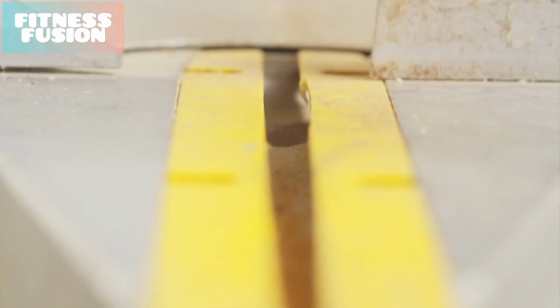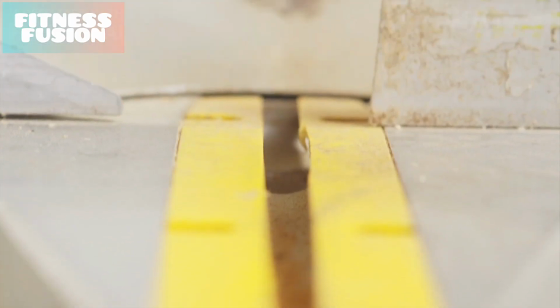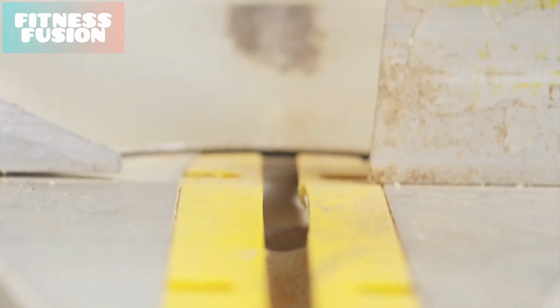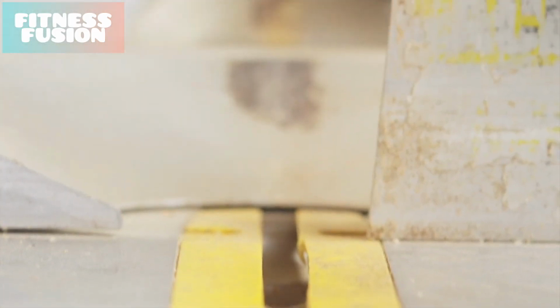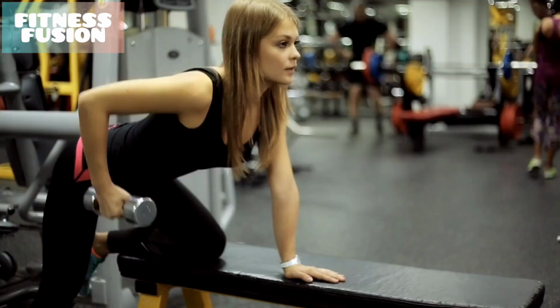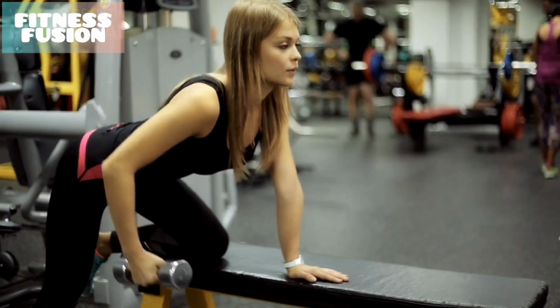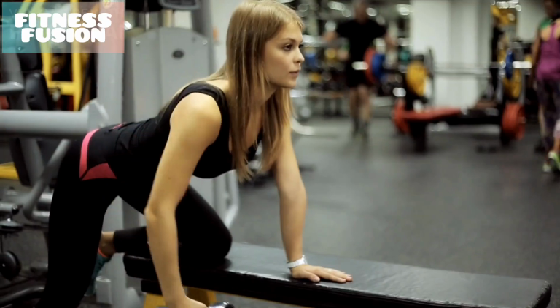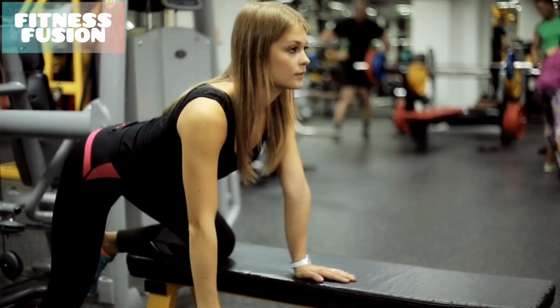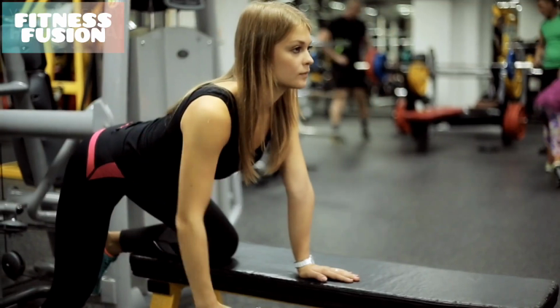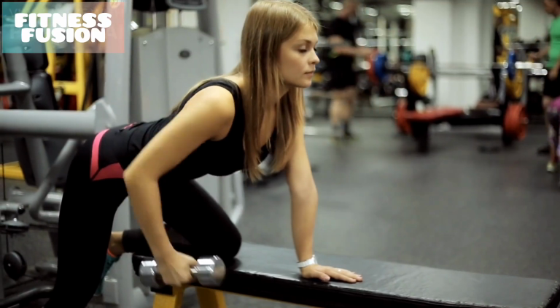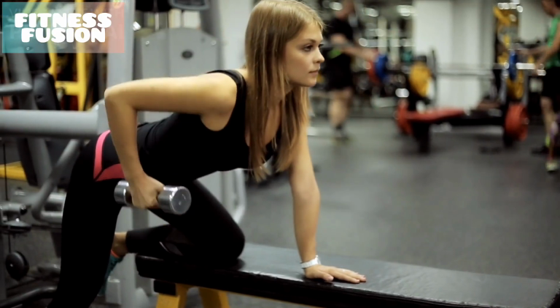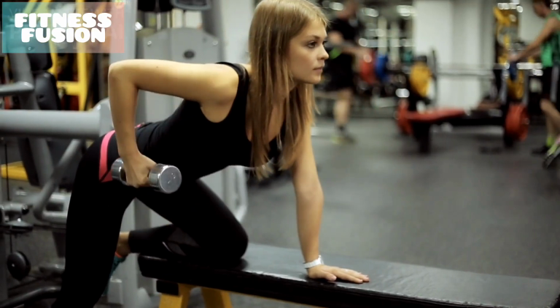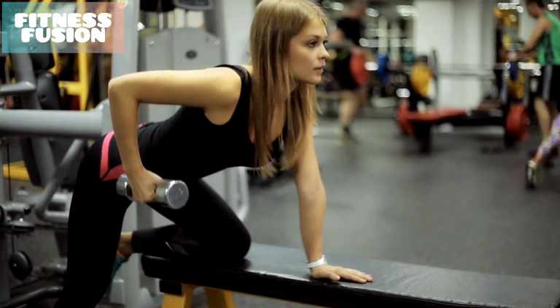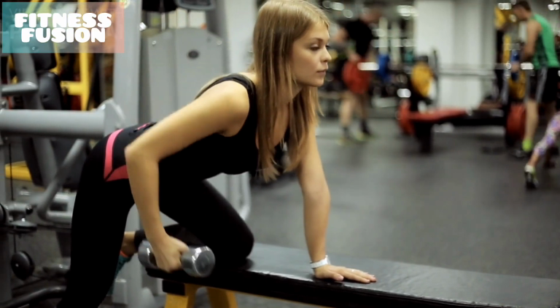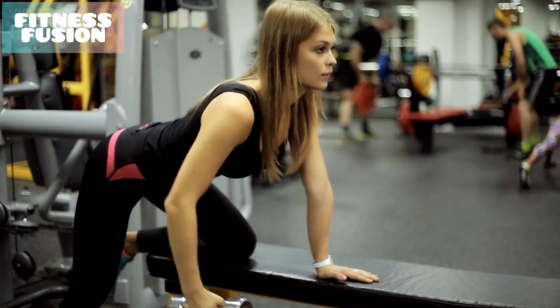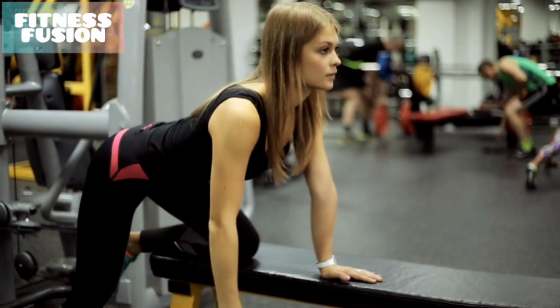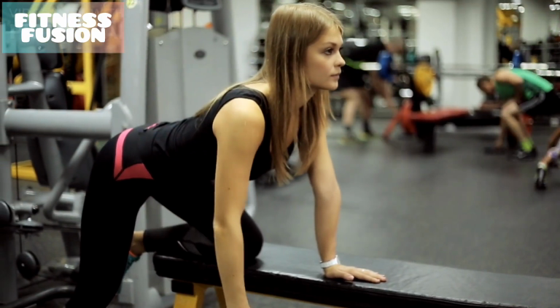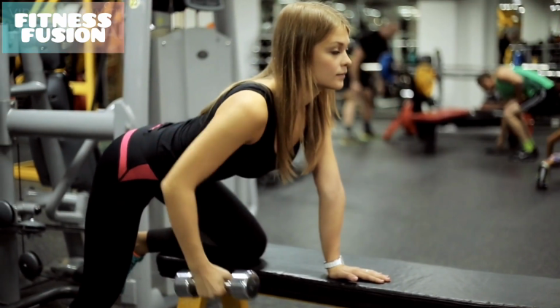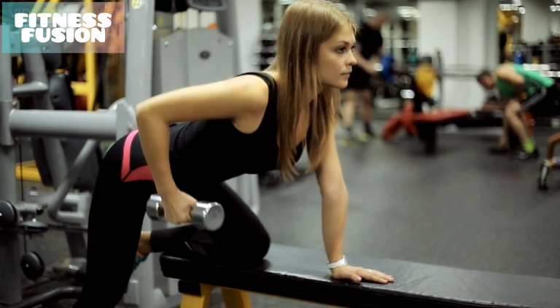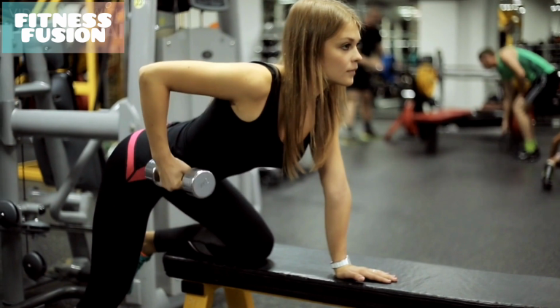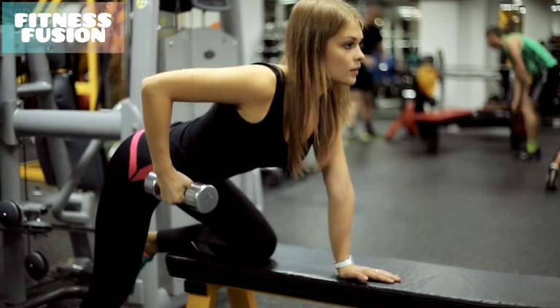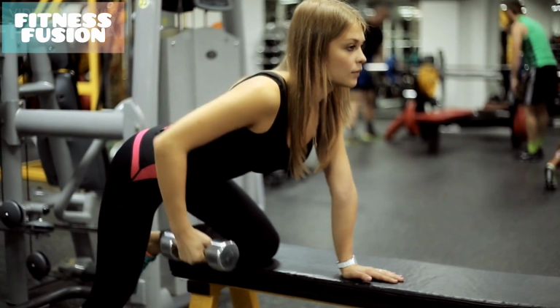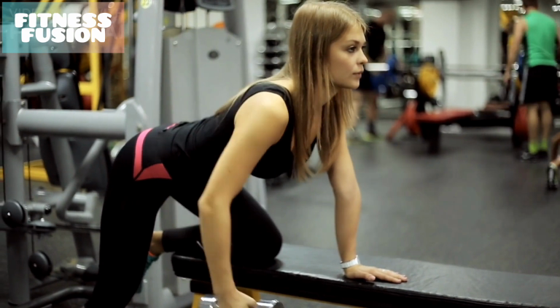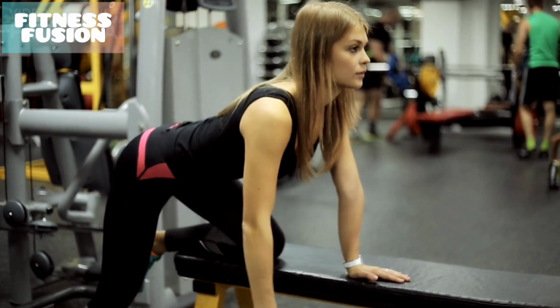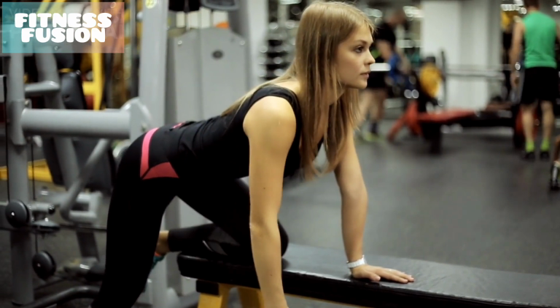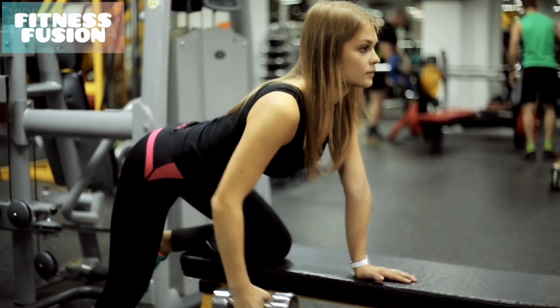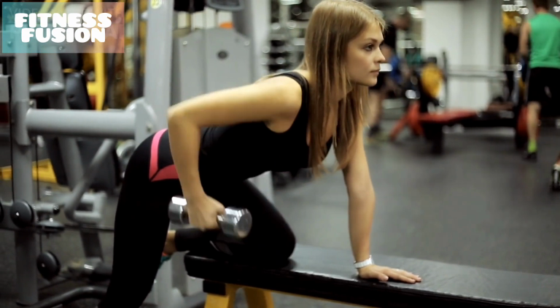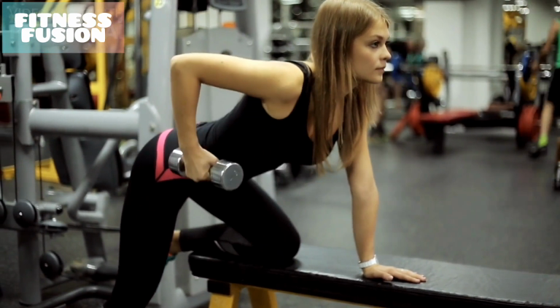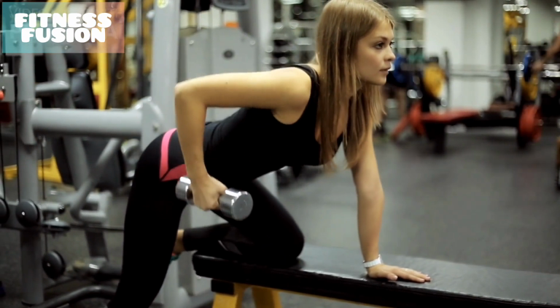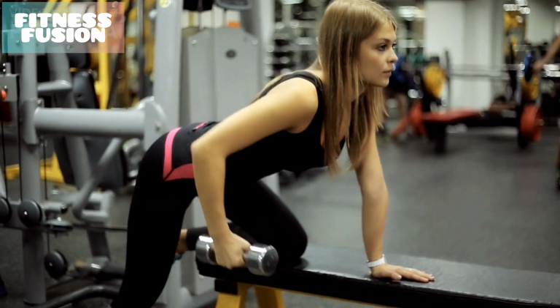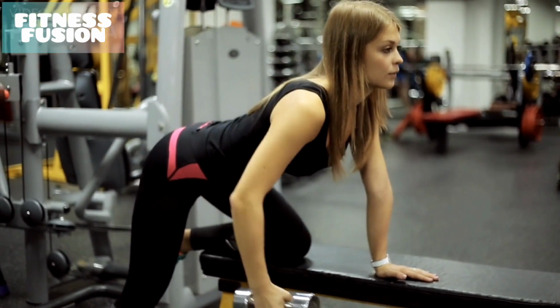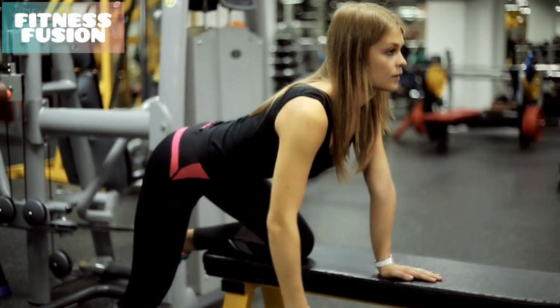This is the lift part of the movement. Next comes the chopping part. Moving with control, lower the dumbbell back to your starting position, keeping your core engaged. There should be minimal movement from the trunk during this exercise.